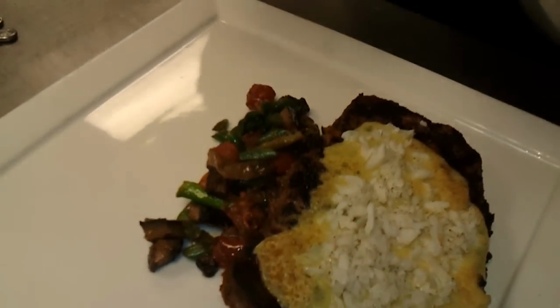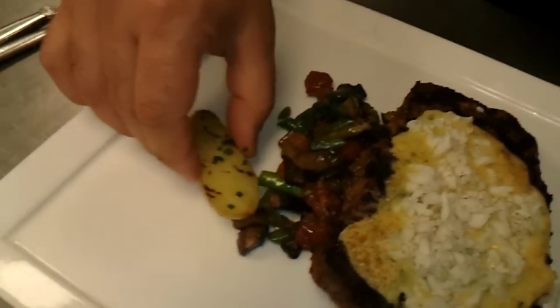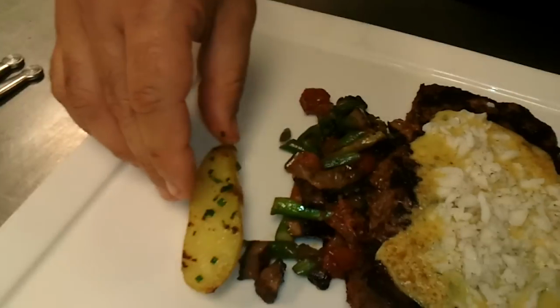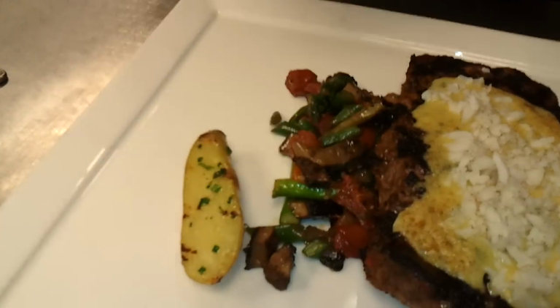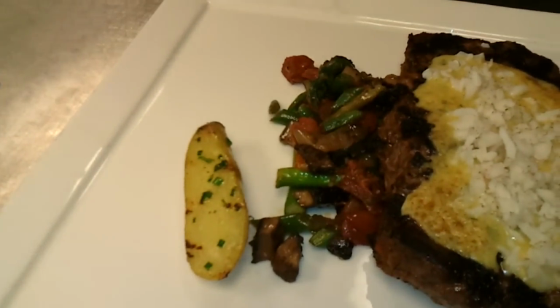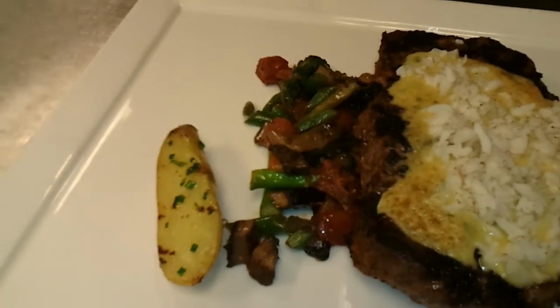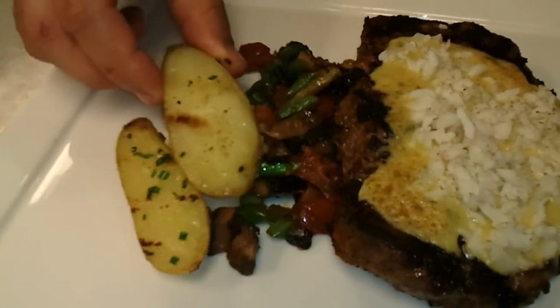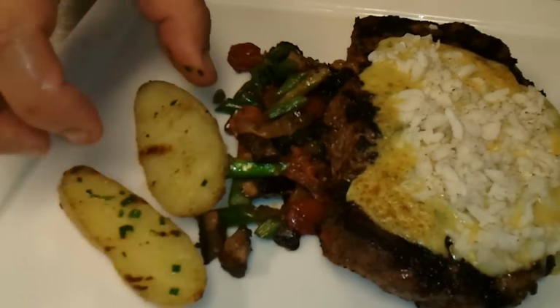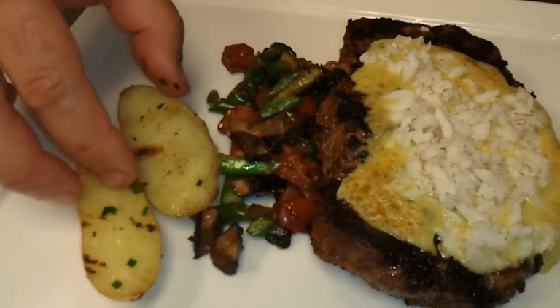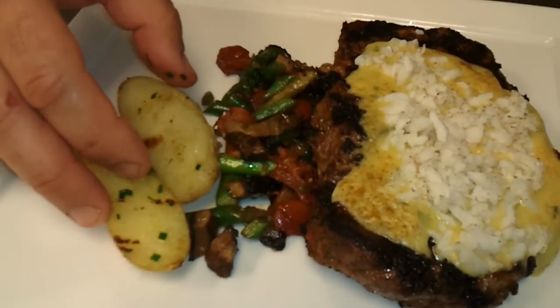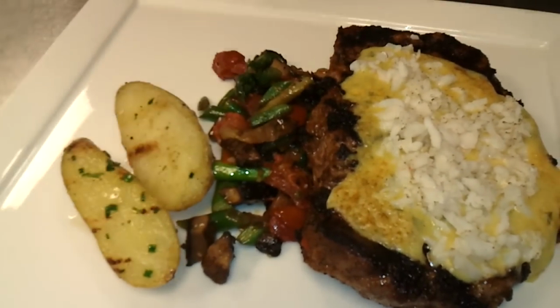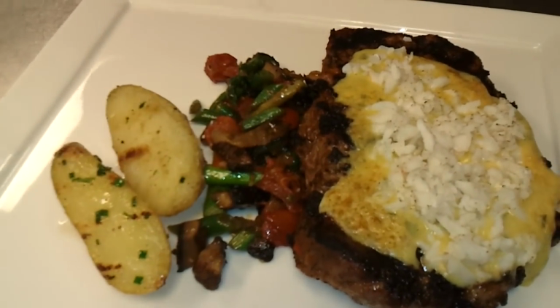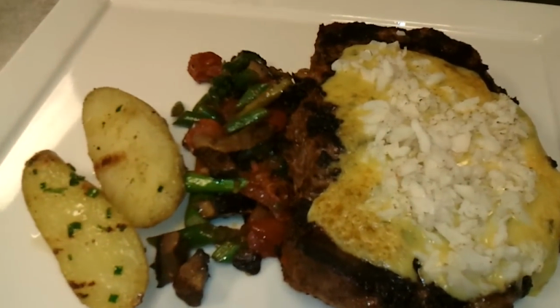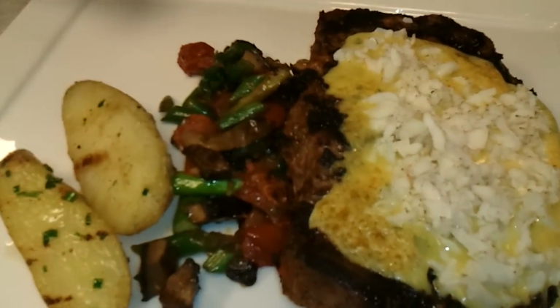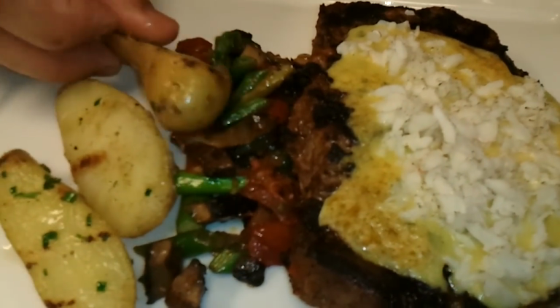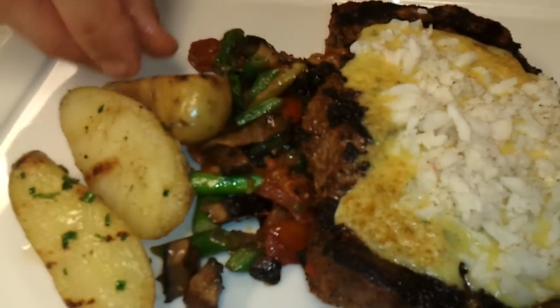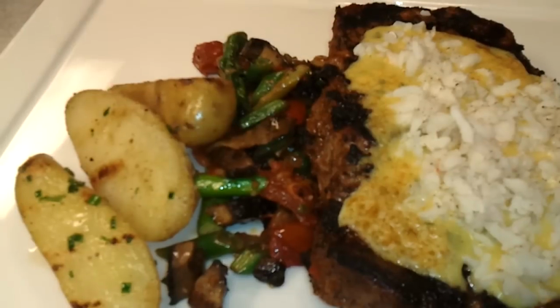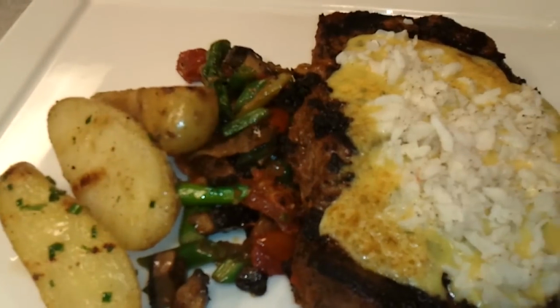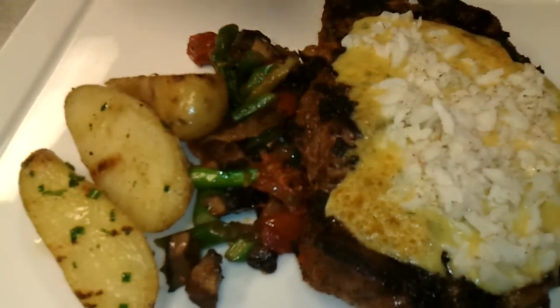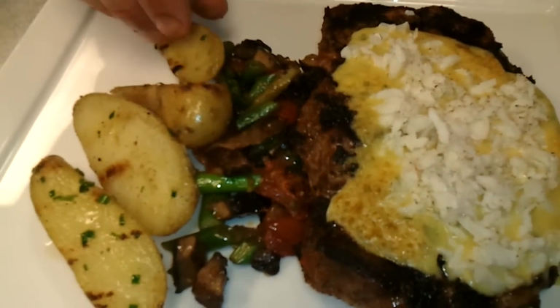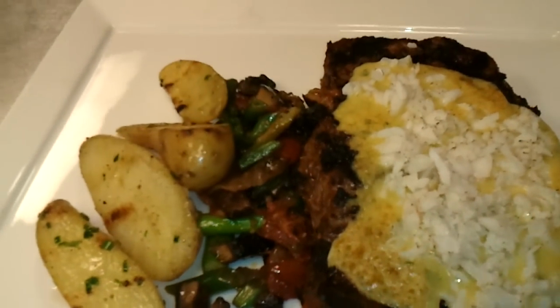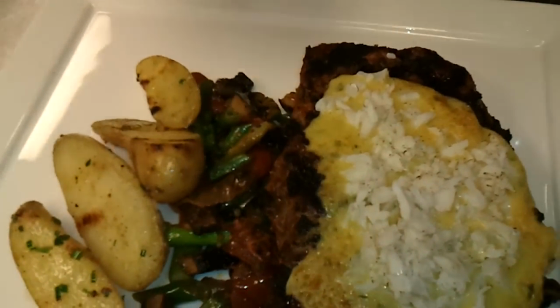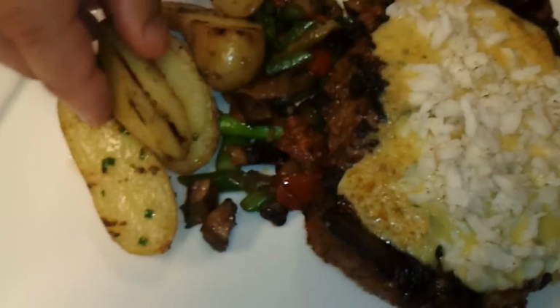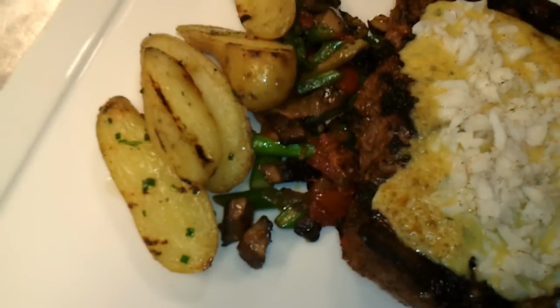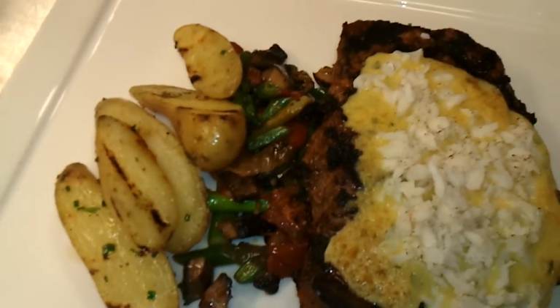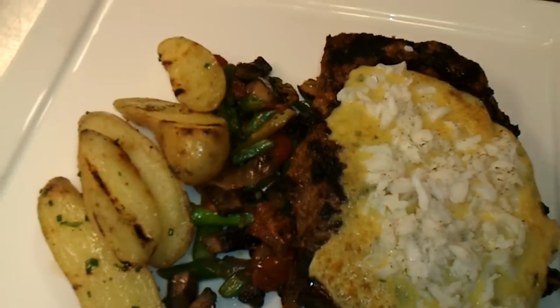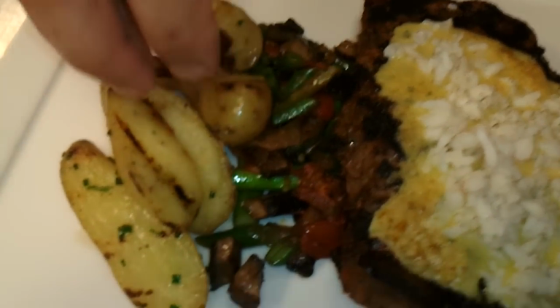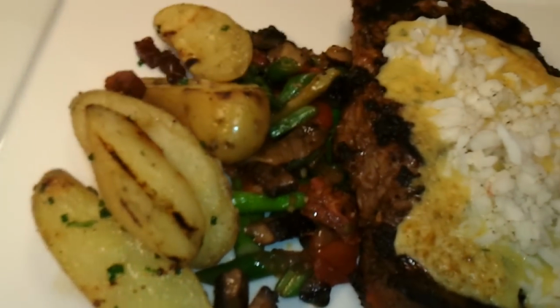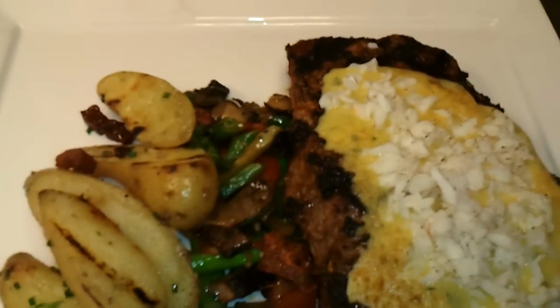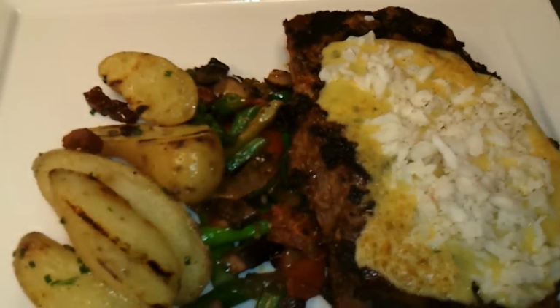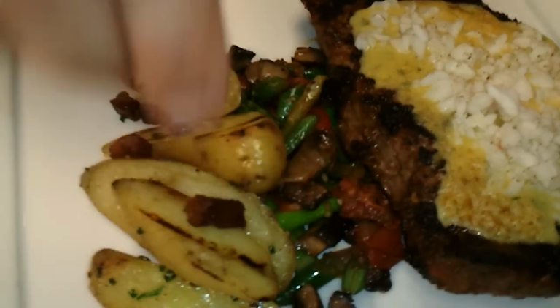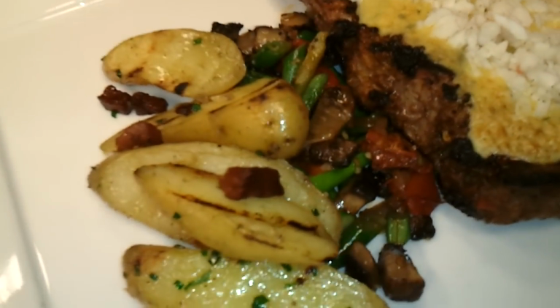Following that we have some fingerling potatoes, tossed in pancetta, shallots, and chives, with a little bit of pancetta puffed in.